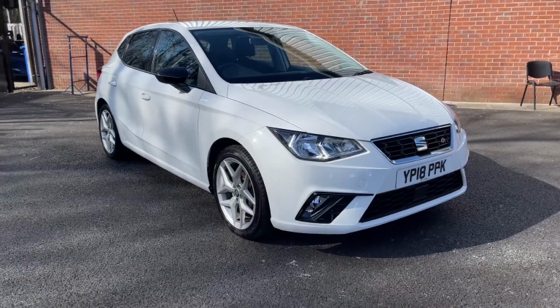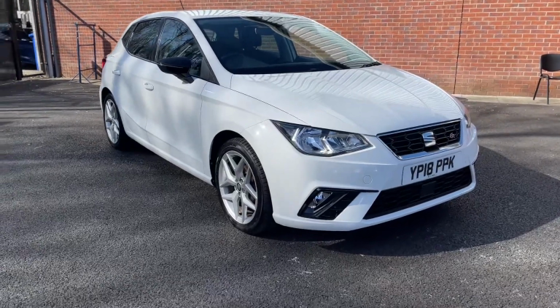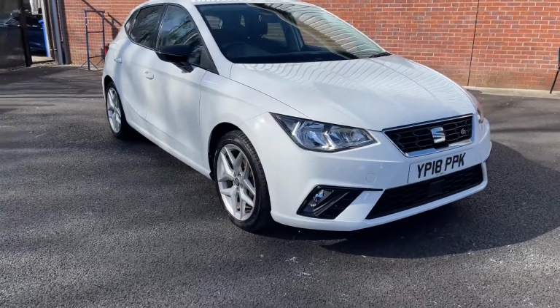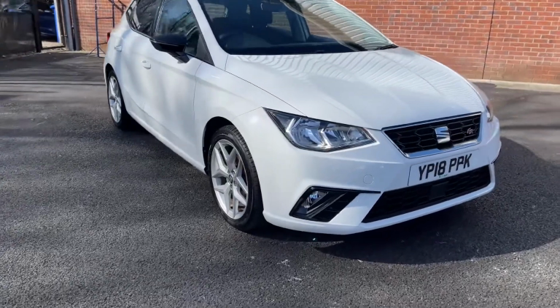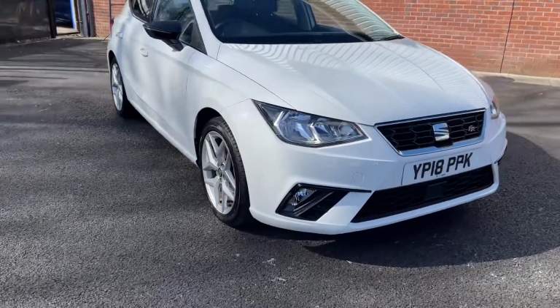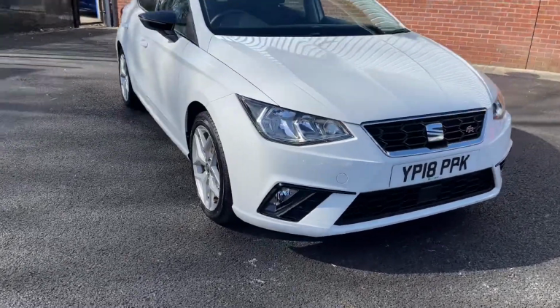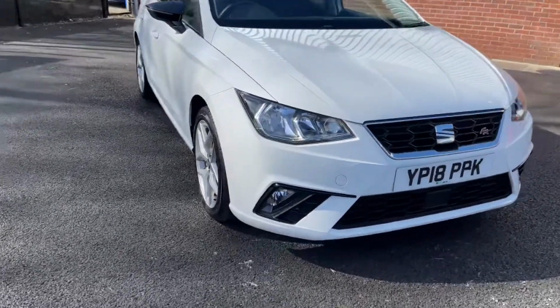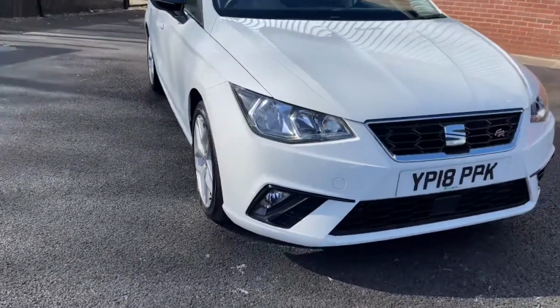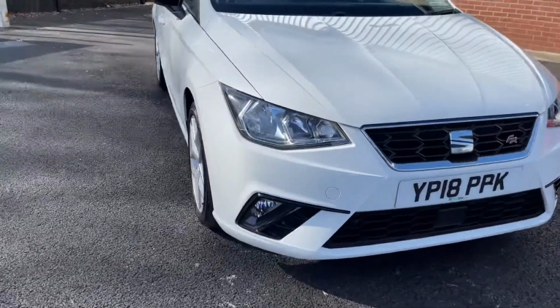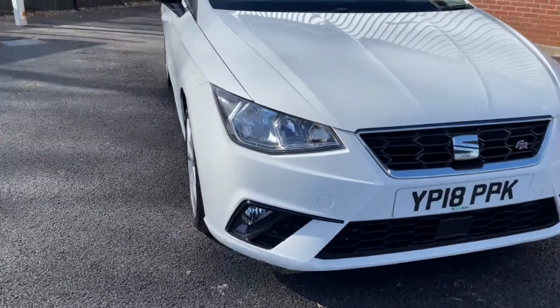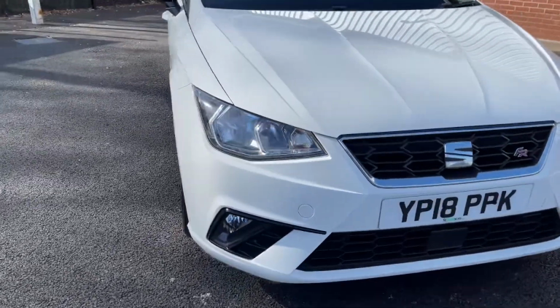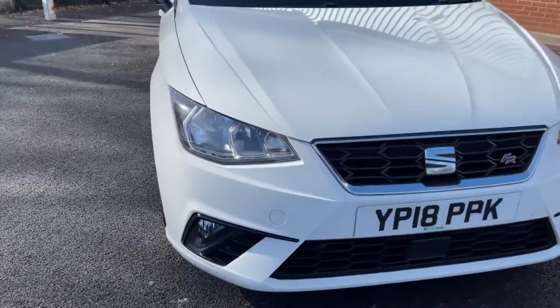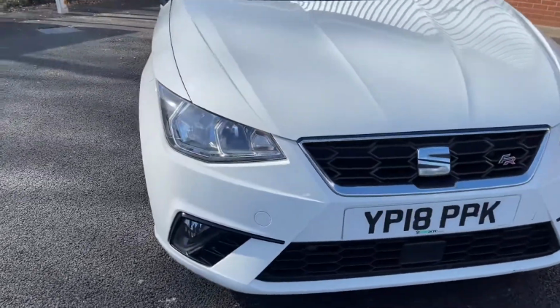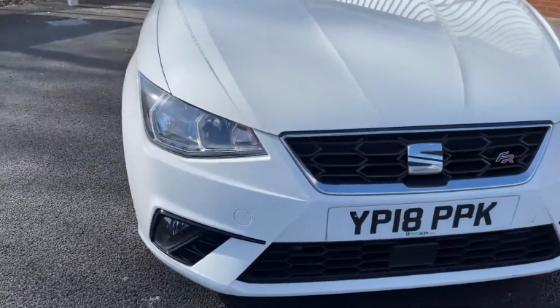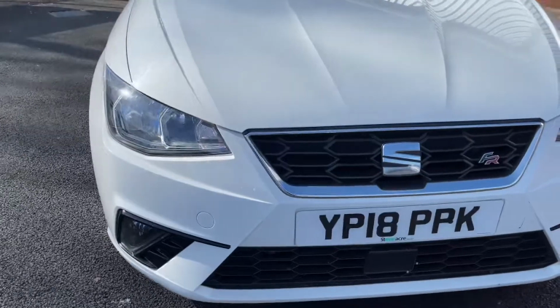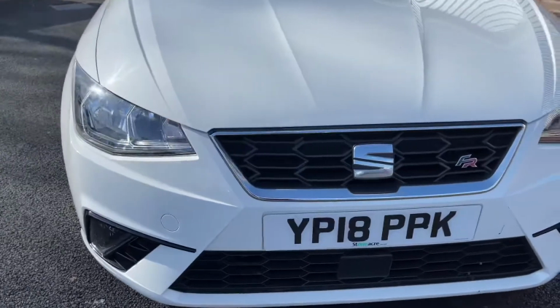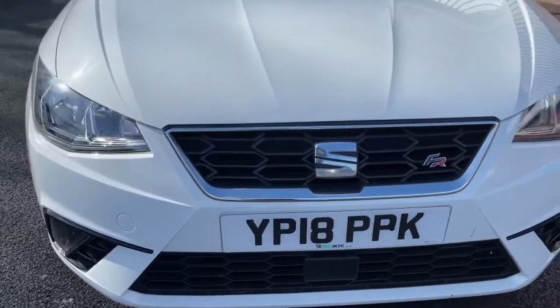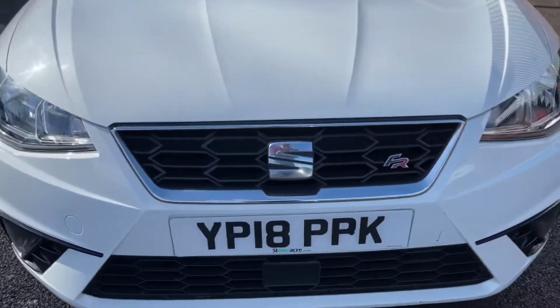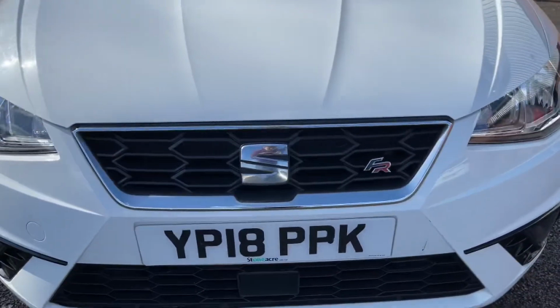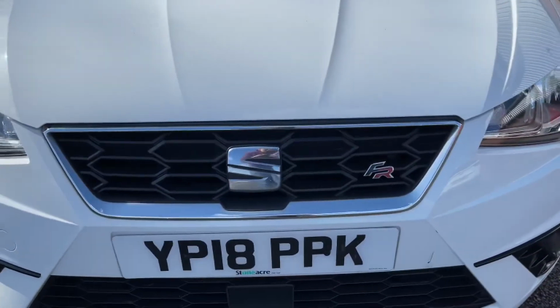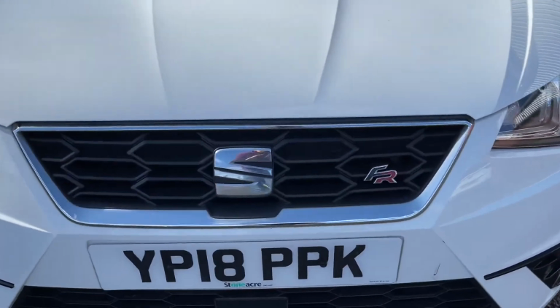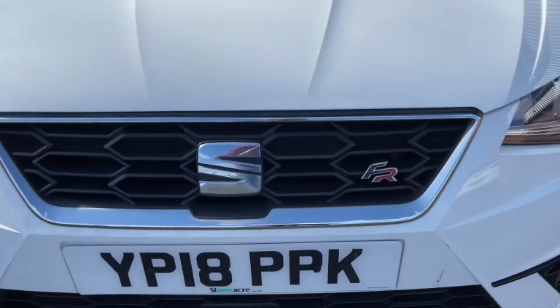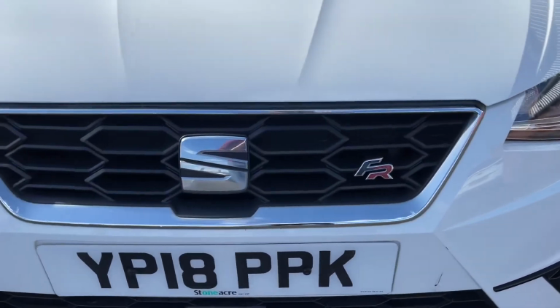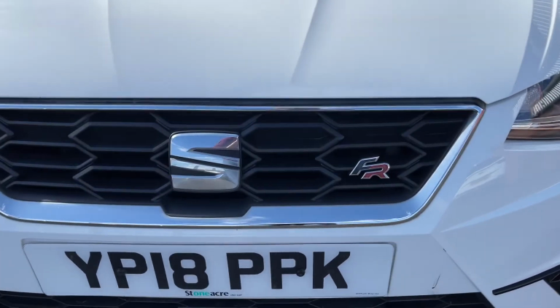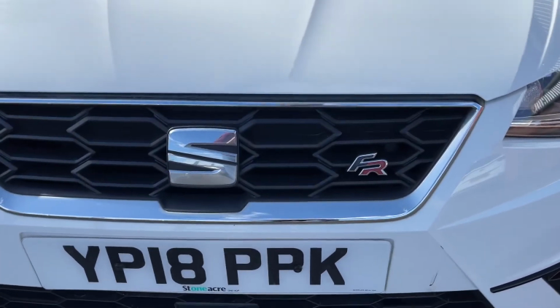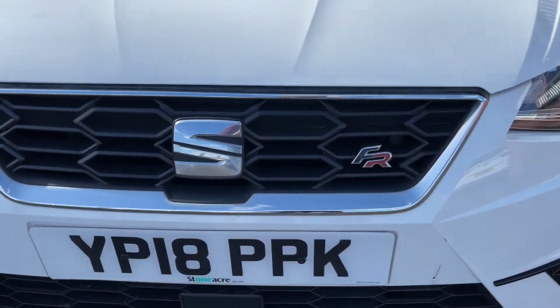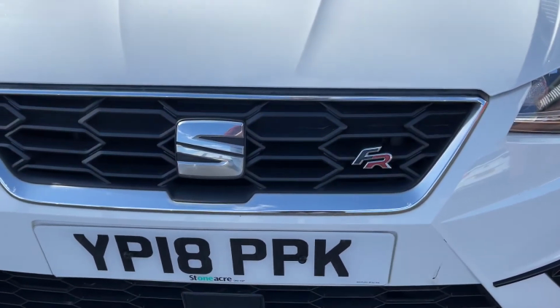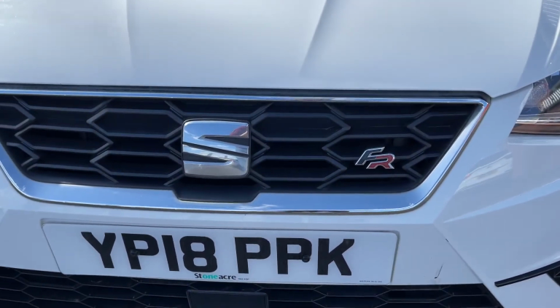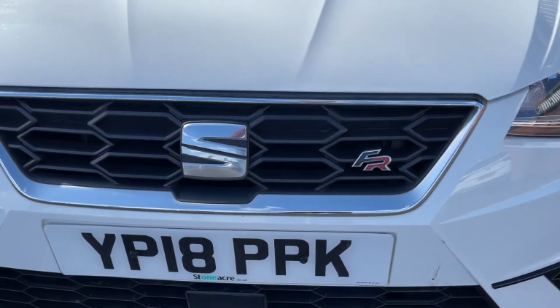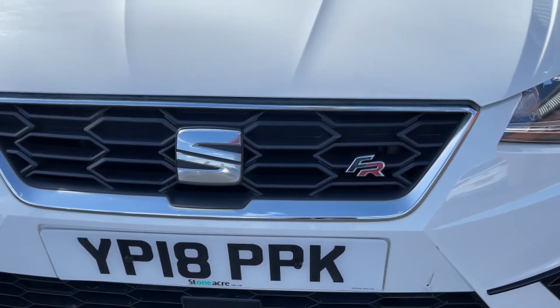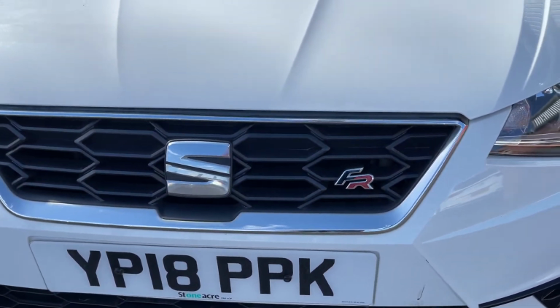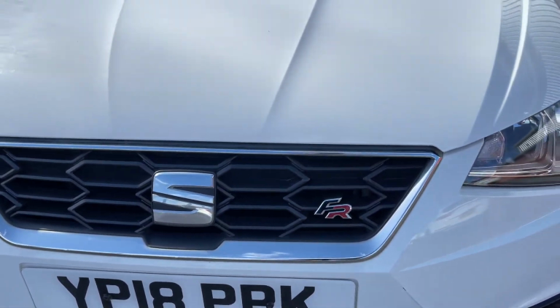Coming round, you'll find that it has LED daytime running lights, and alongside that on the front grille you will find FR badging, just to show that it is the FR trim.